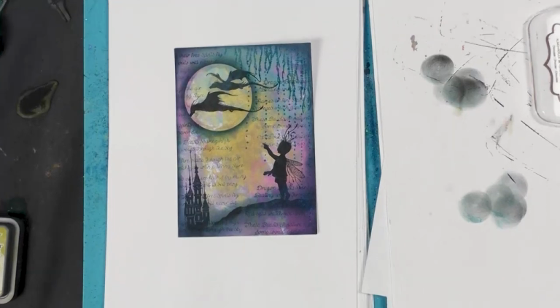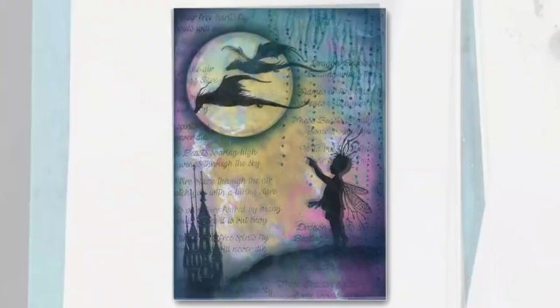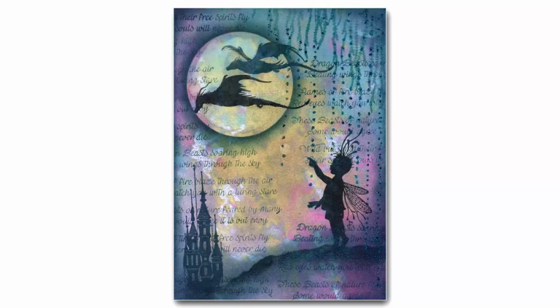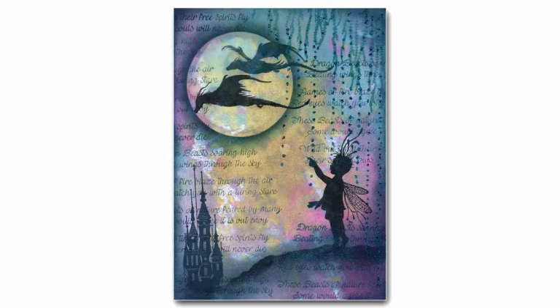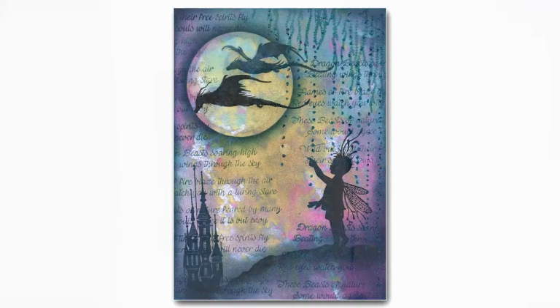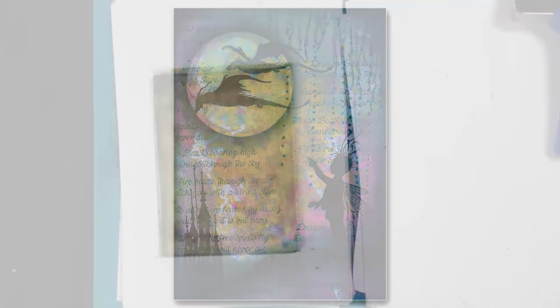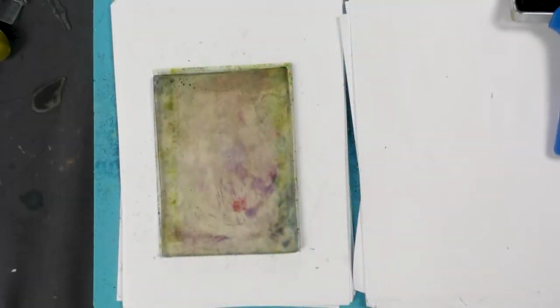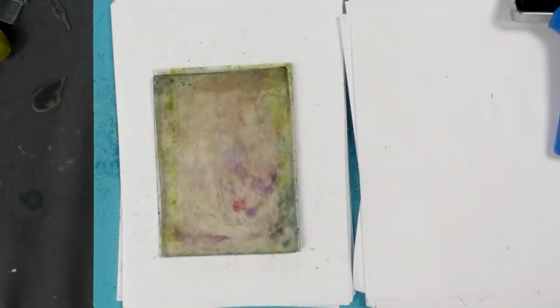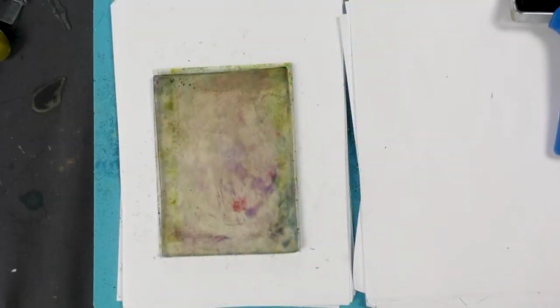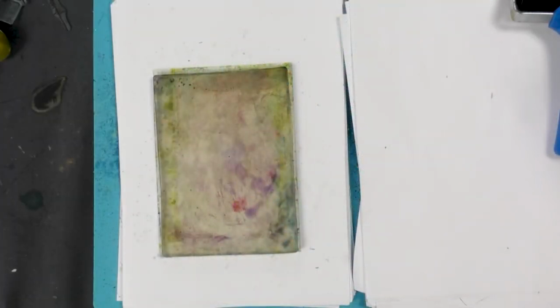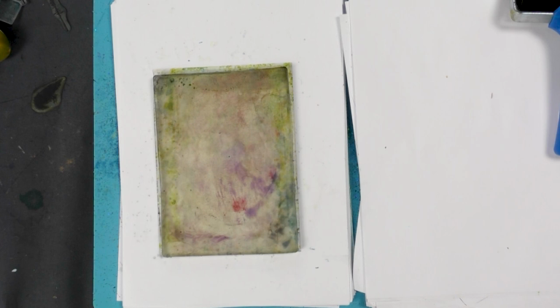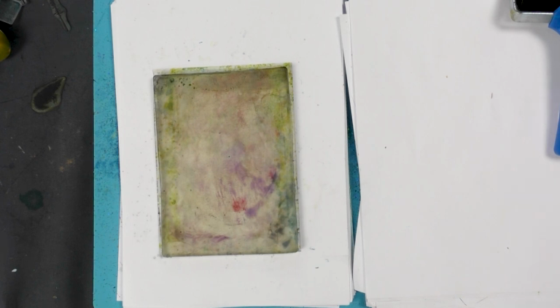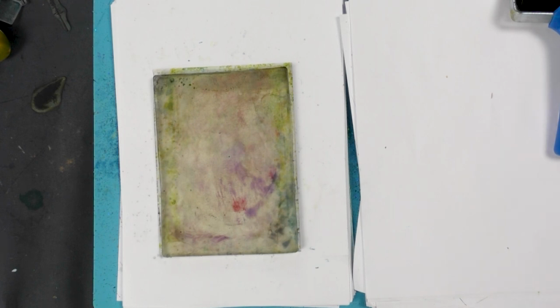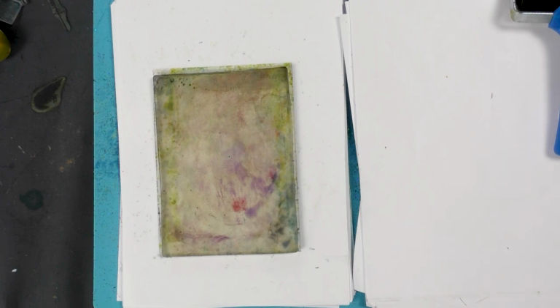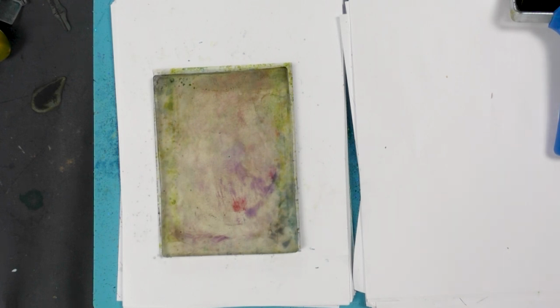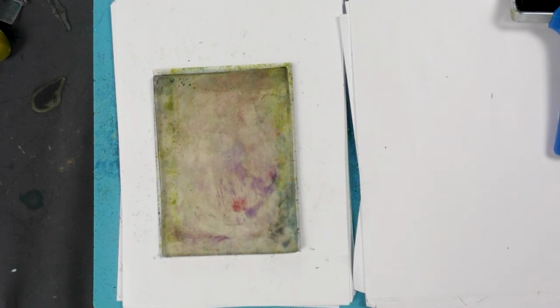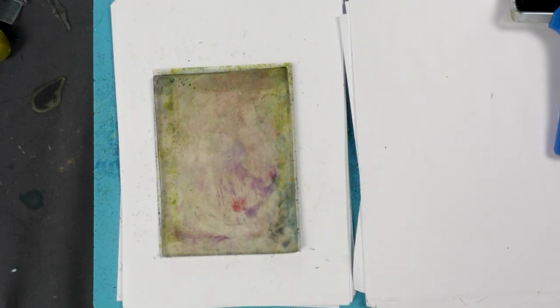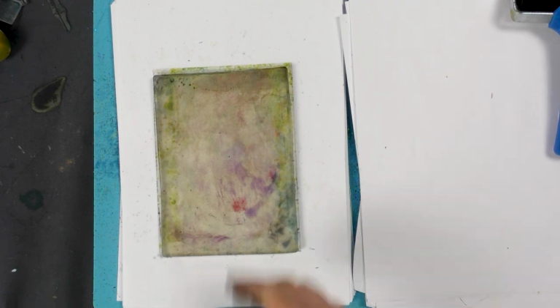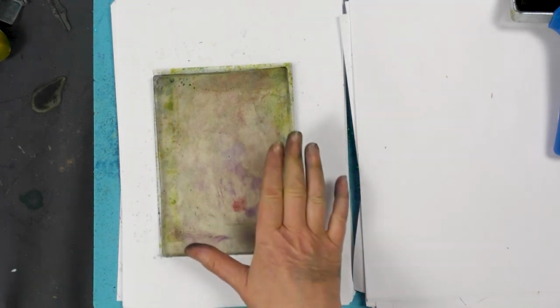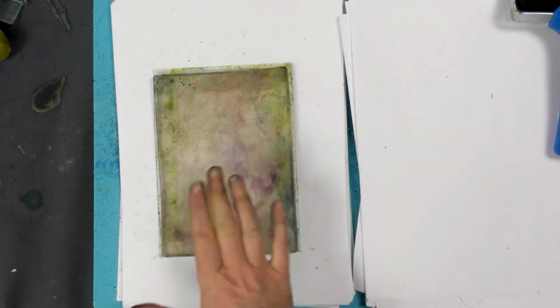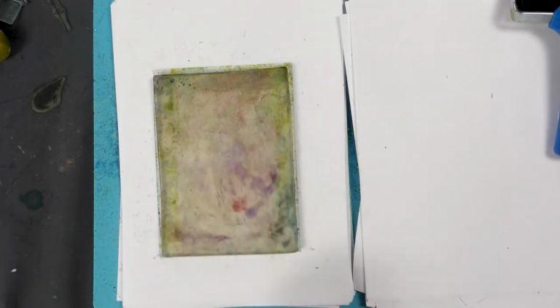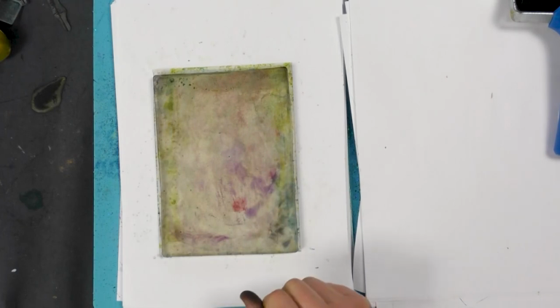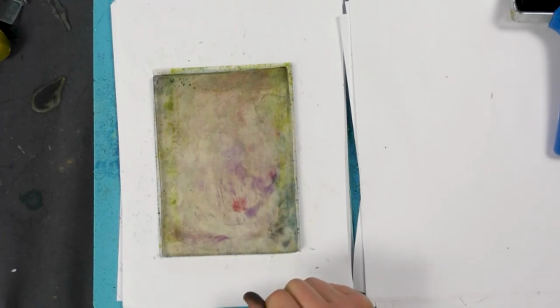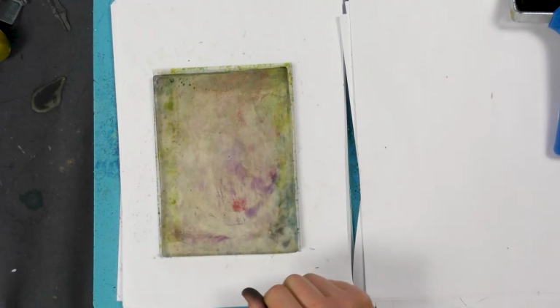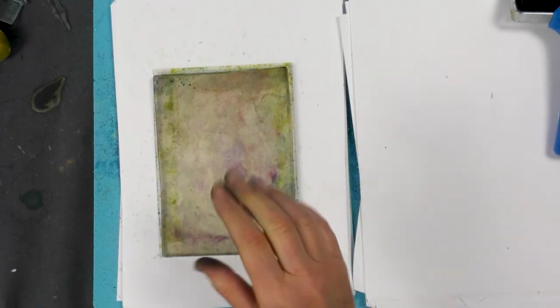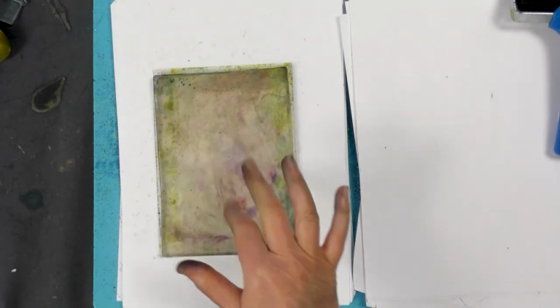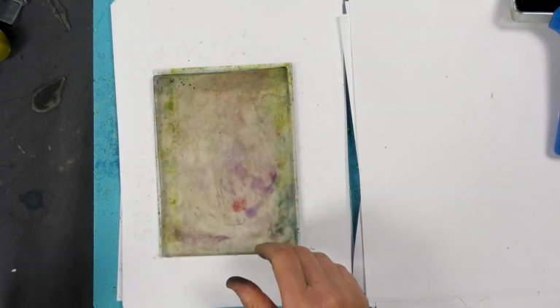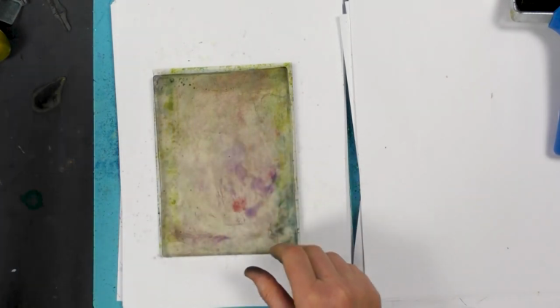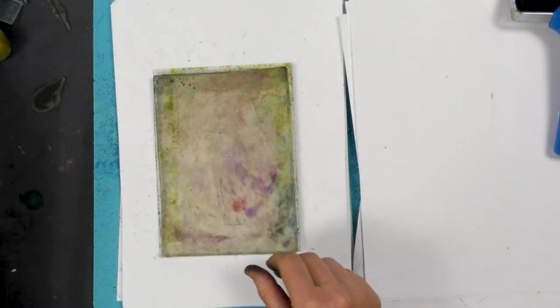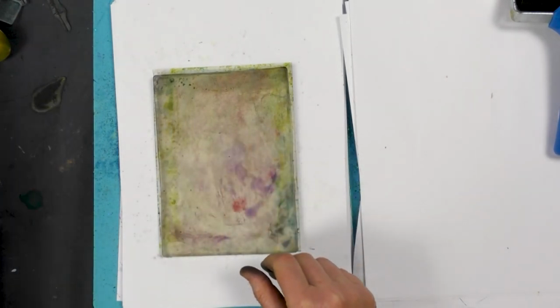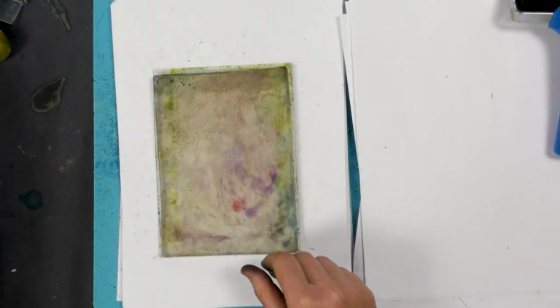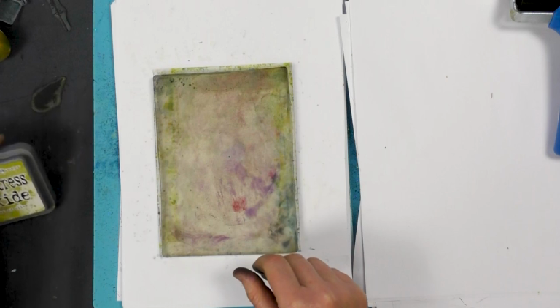Hi there, this is Tracy from Lavinia Stamps and thank you for joining me today for another demonstration. We're going to be using our A5 gel press today, brush-o's and our Distress Oxide.